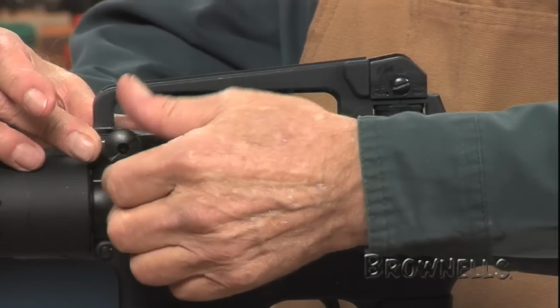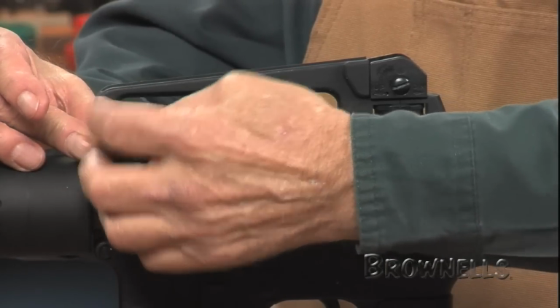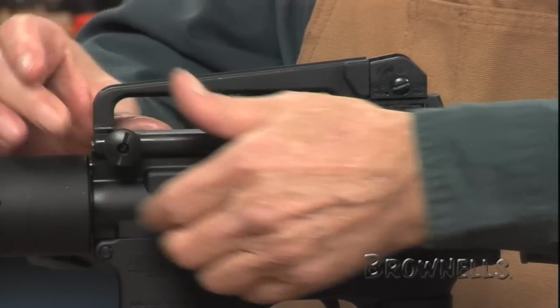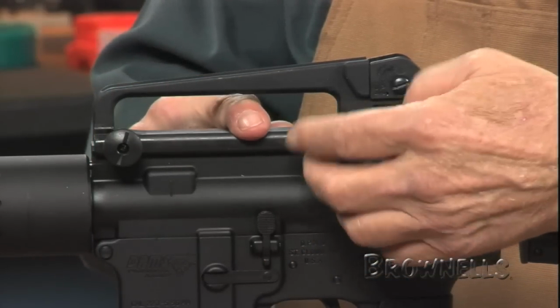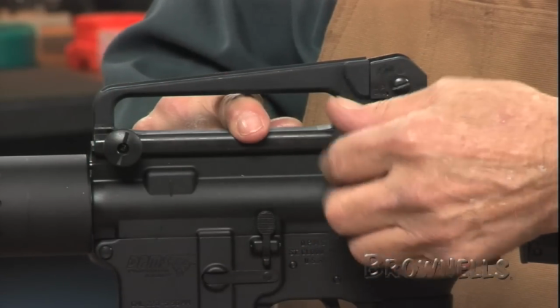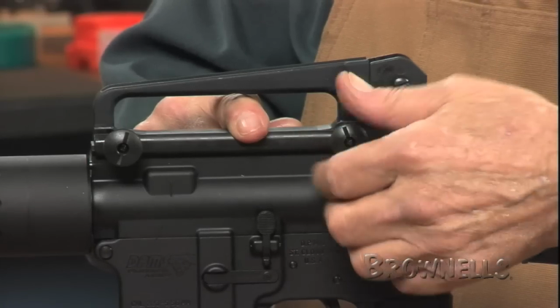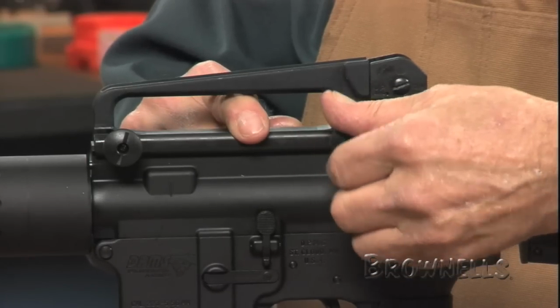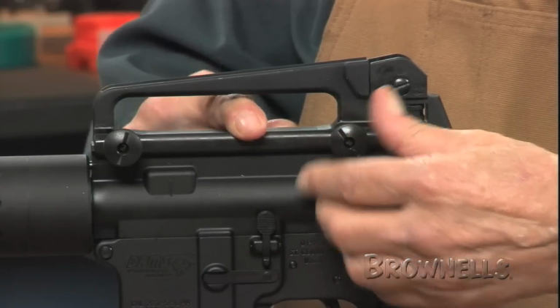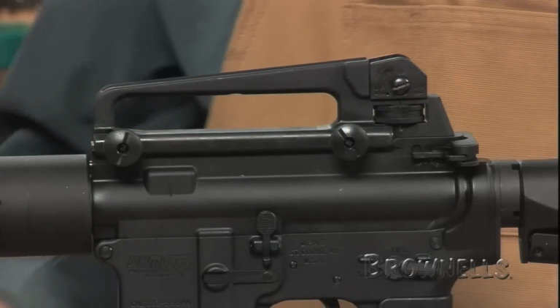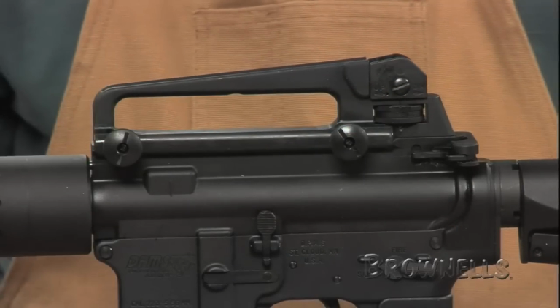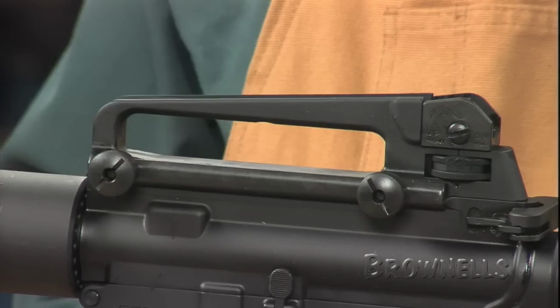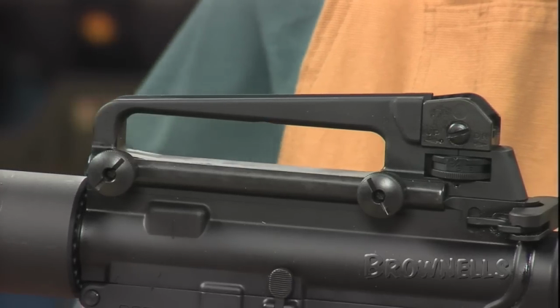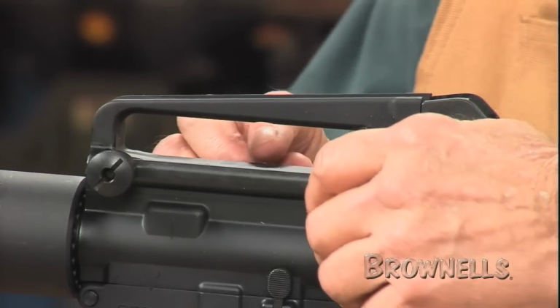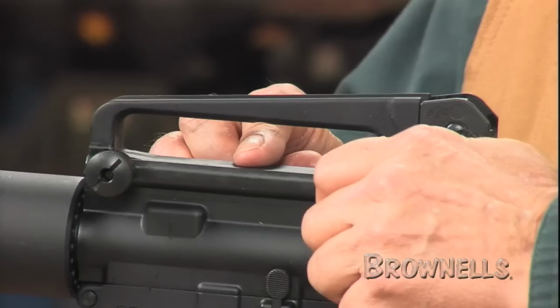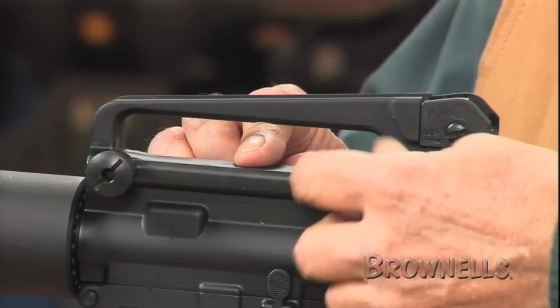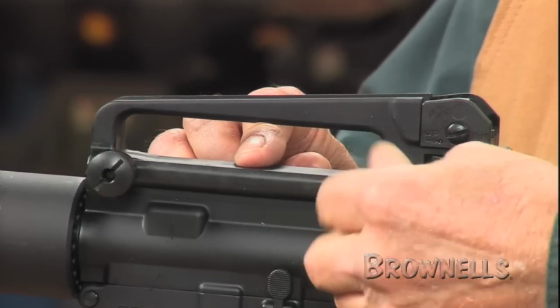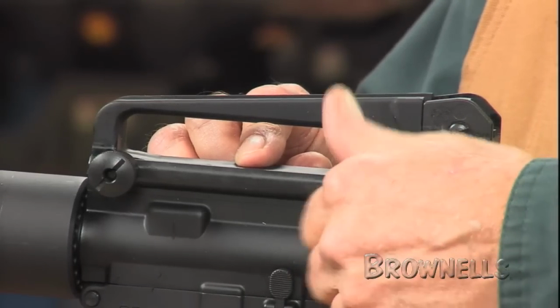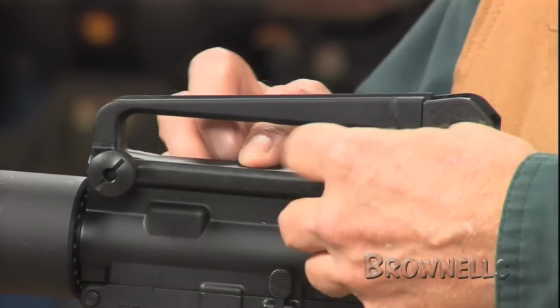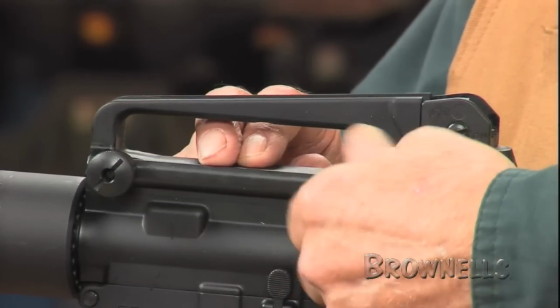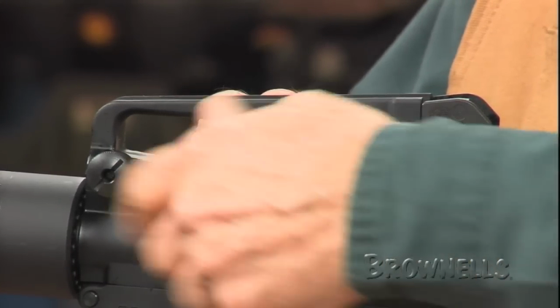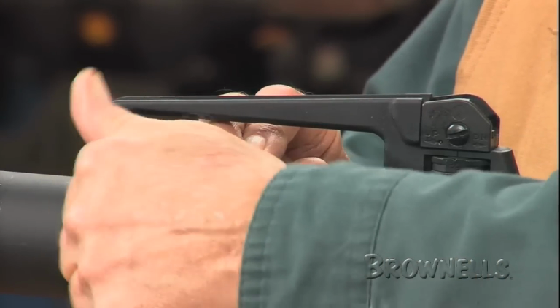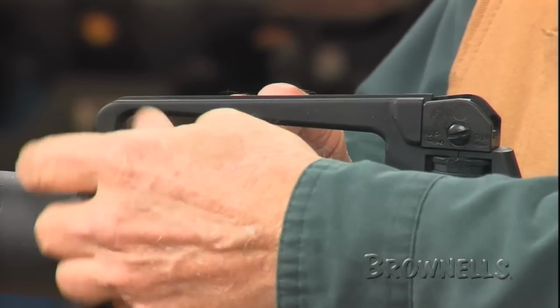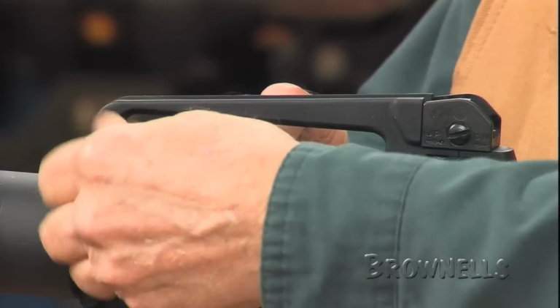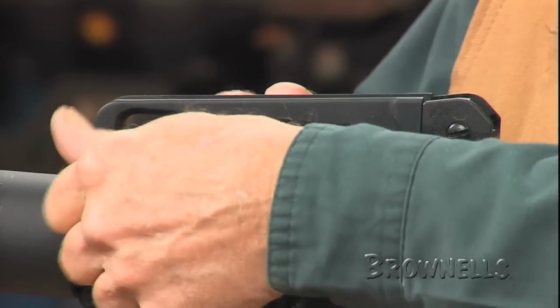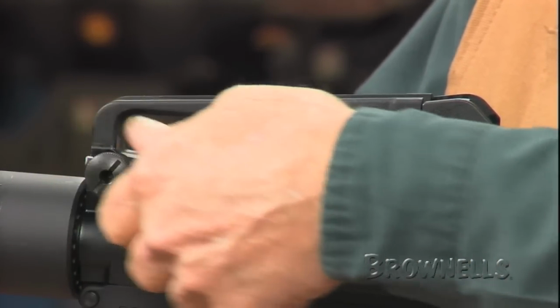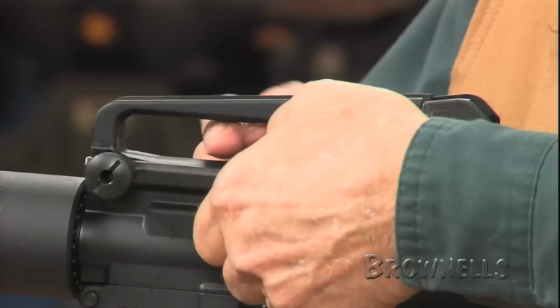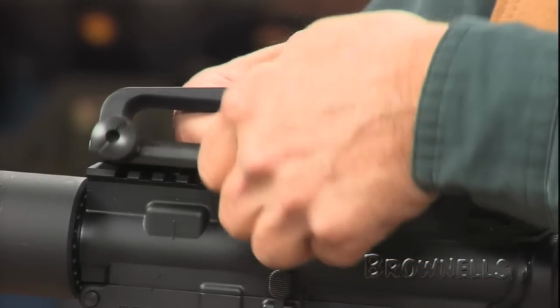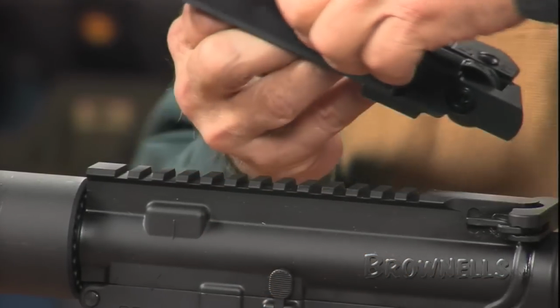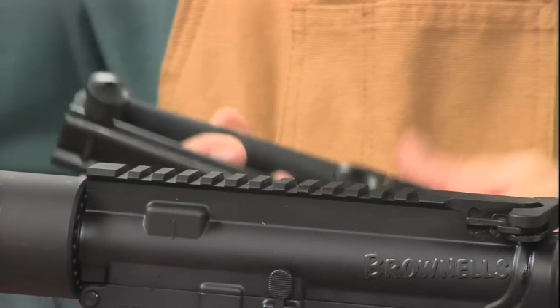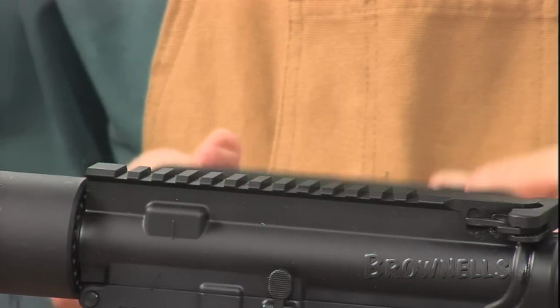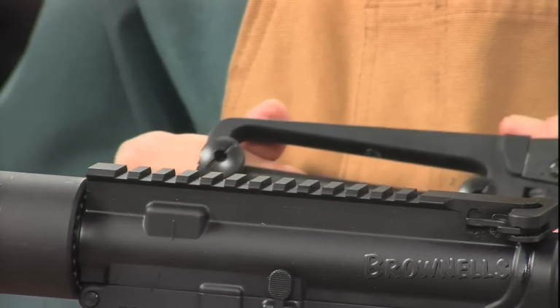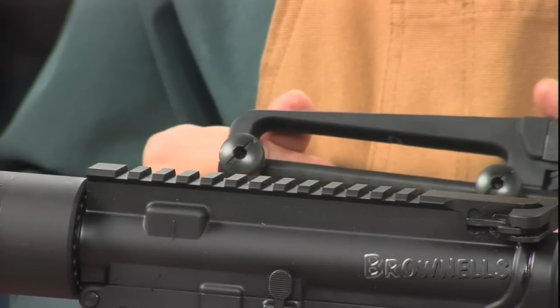The aluminum handle is hard-coat anodized and Teflon-coated for durable service. It's 7 inches long and weighs only 9 ounces. So depending on the primary optics length and mounting location, it's possible to clamp the handle on and take it off without disturbing the main sight.